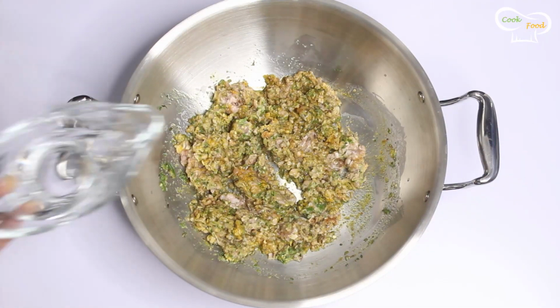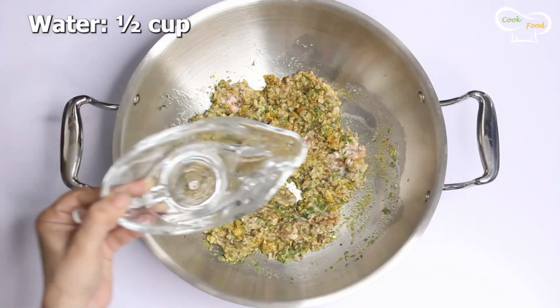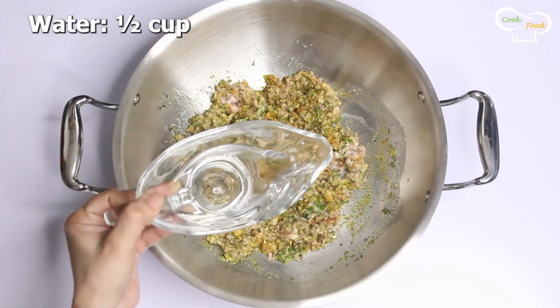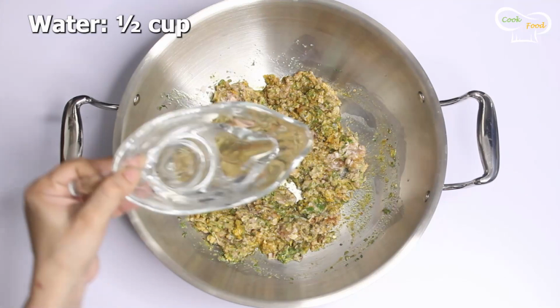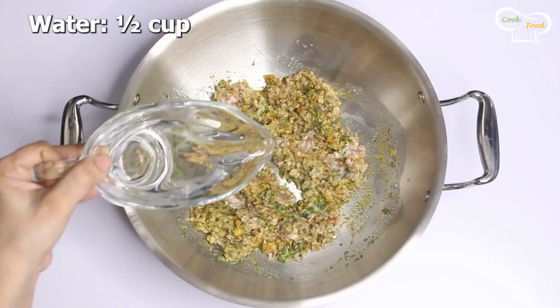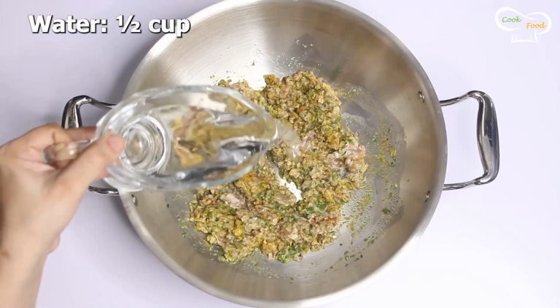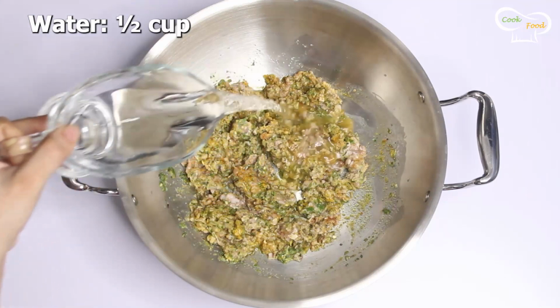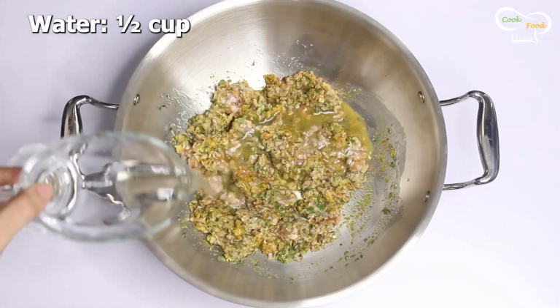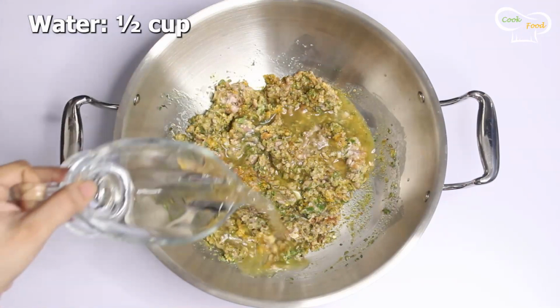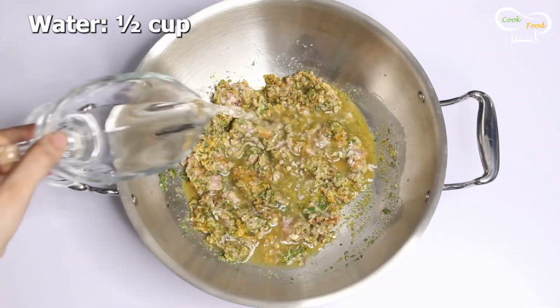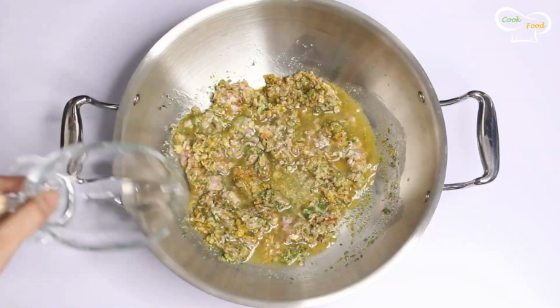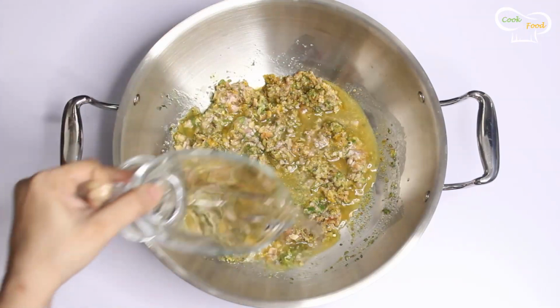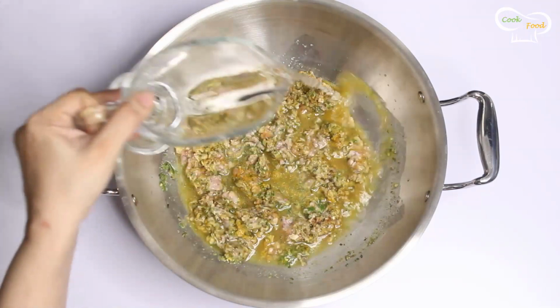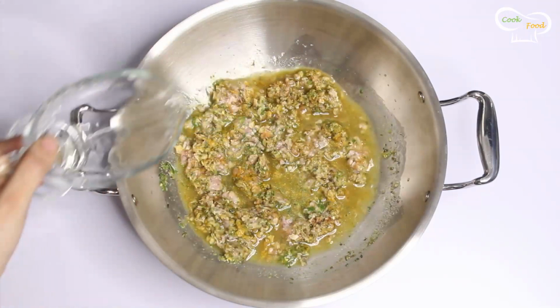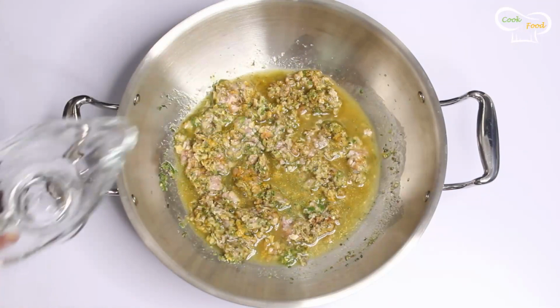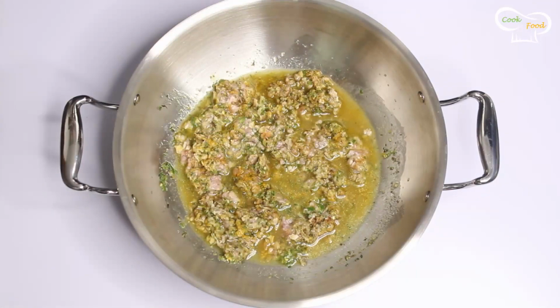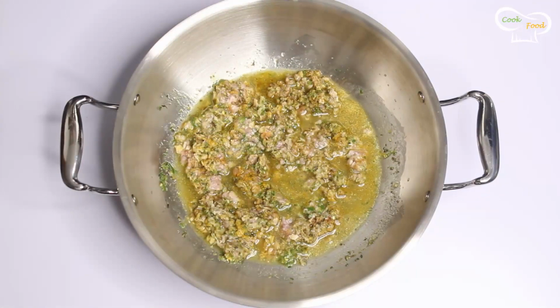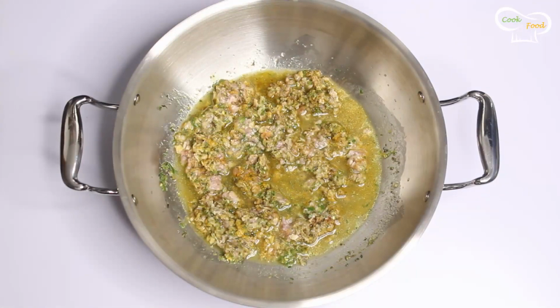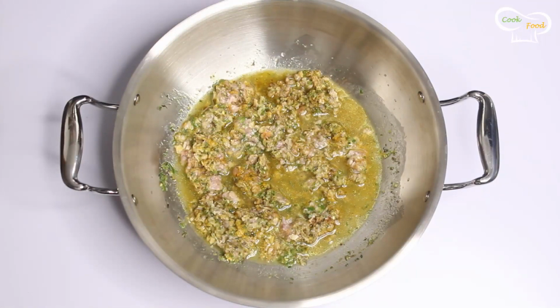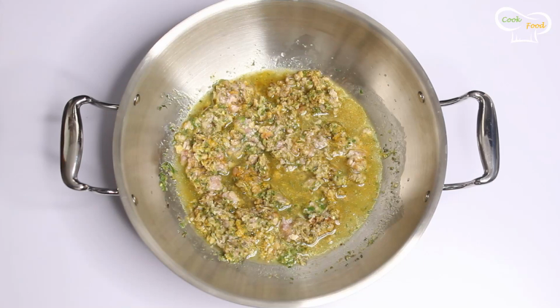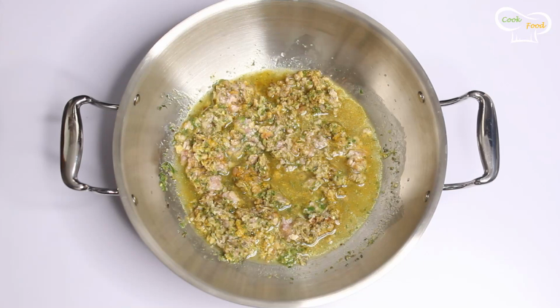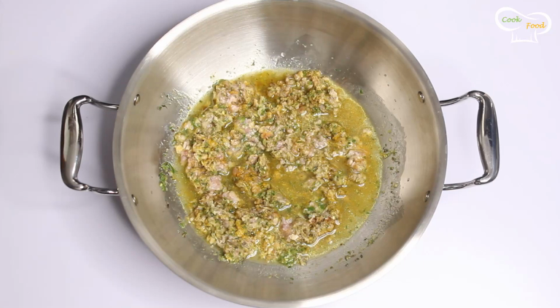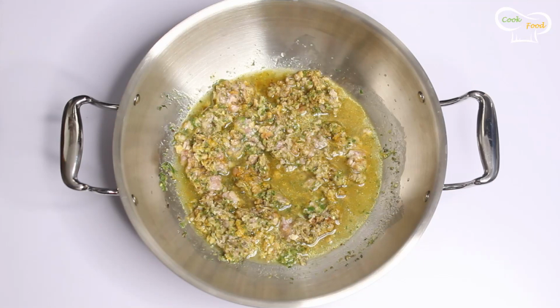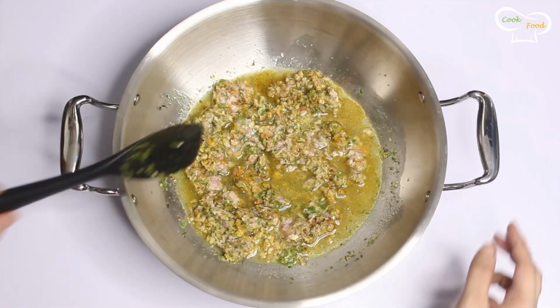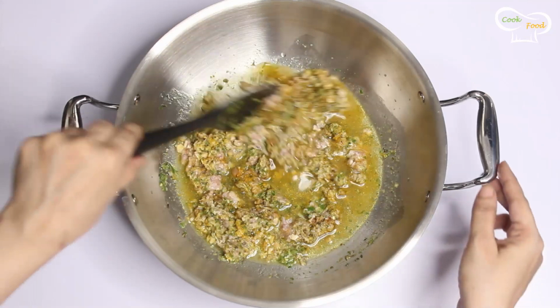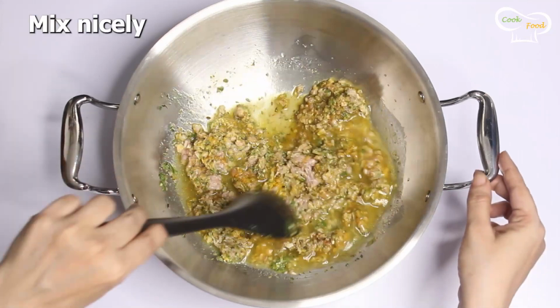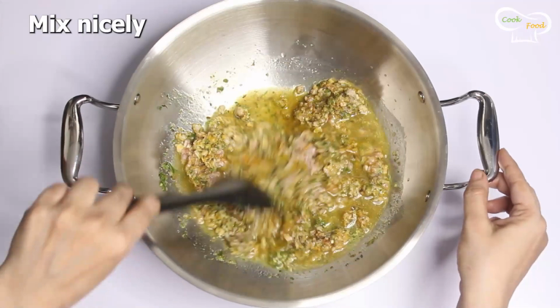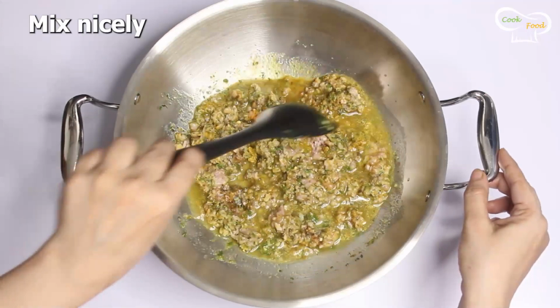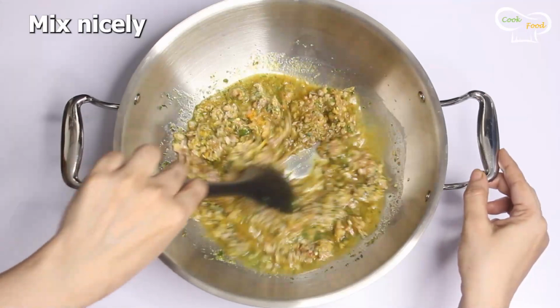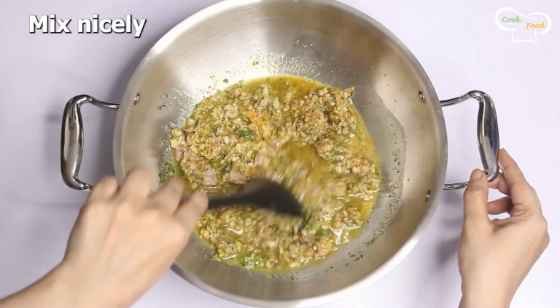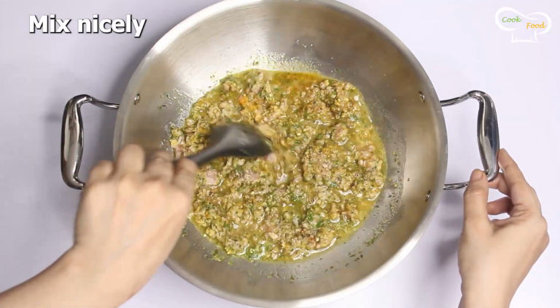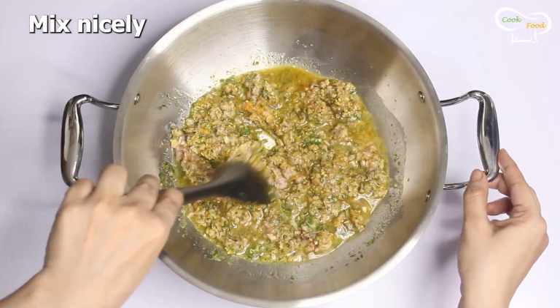Now add half a cup of water, lower the flame, and cook for 8 to 10 minutes until the meat is tender.